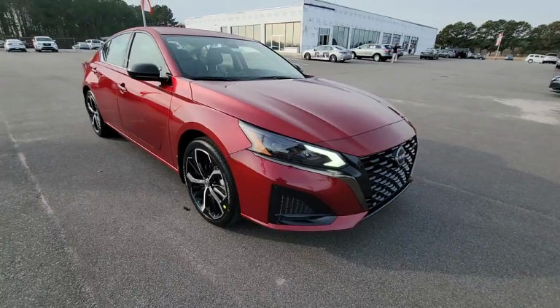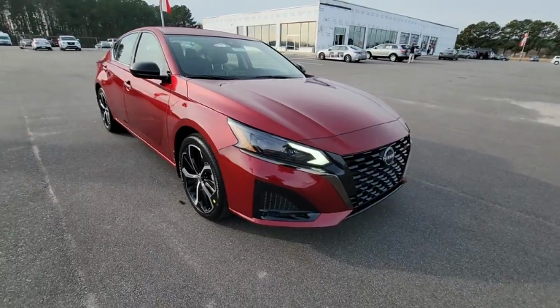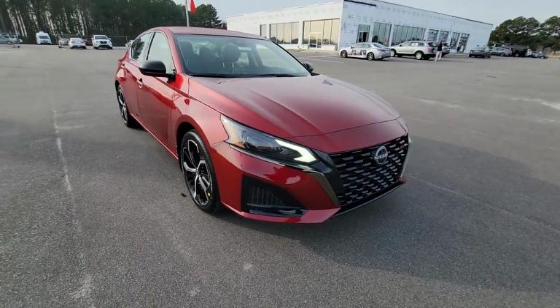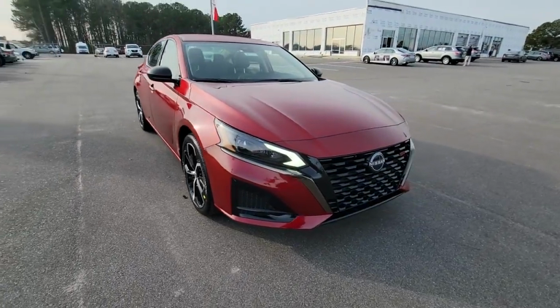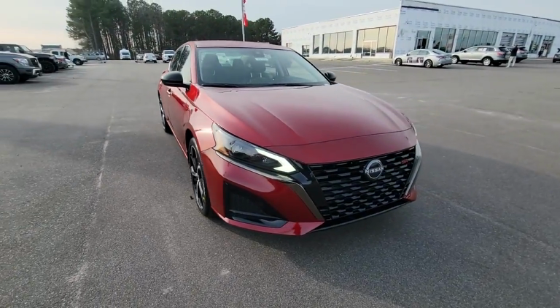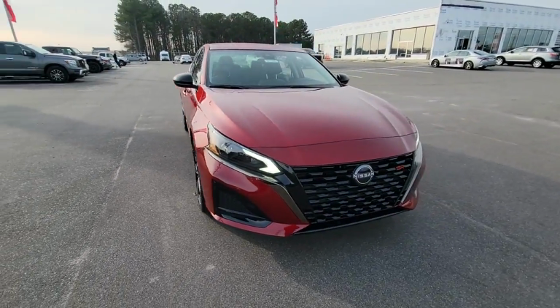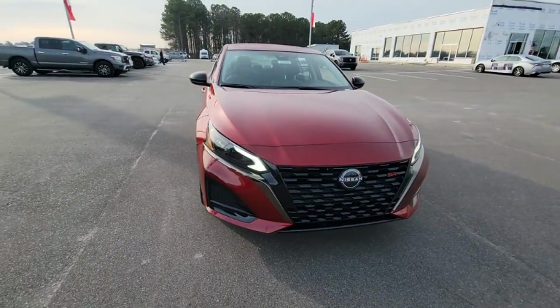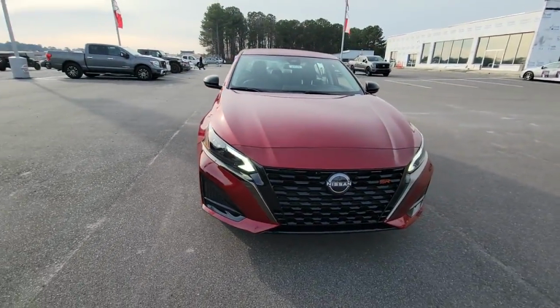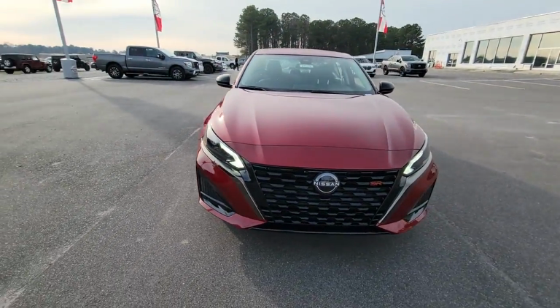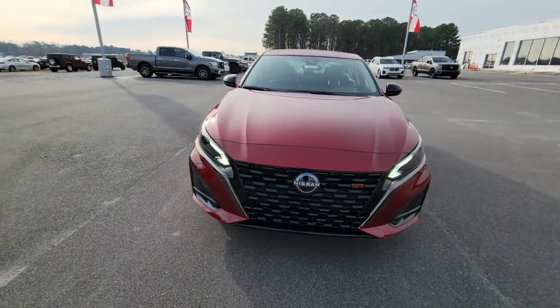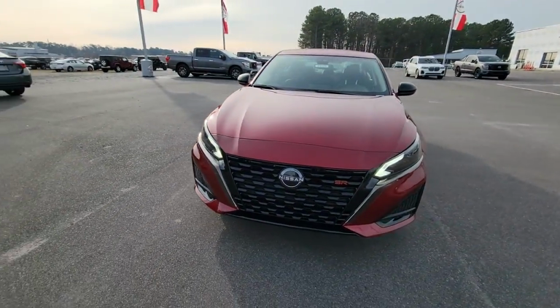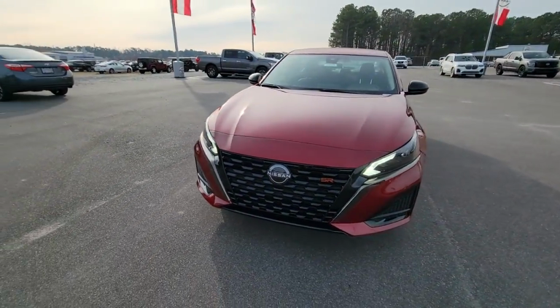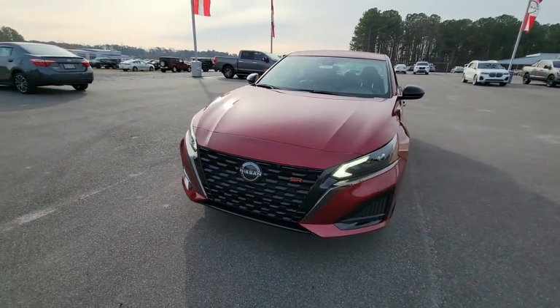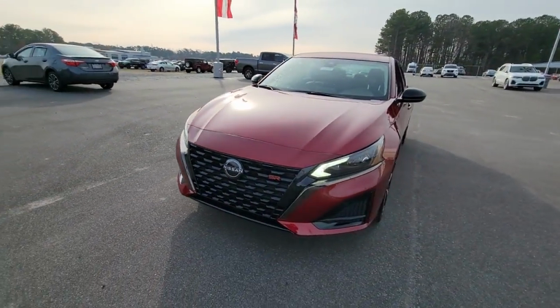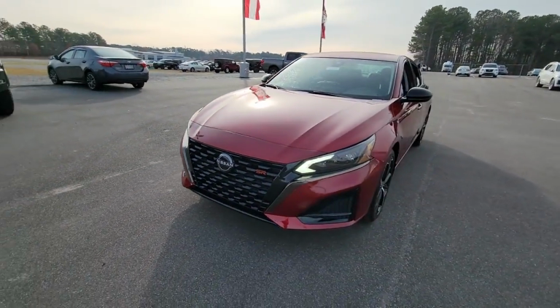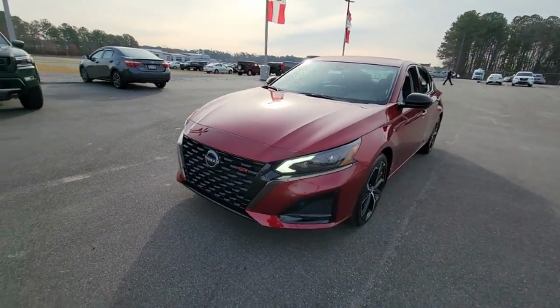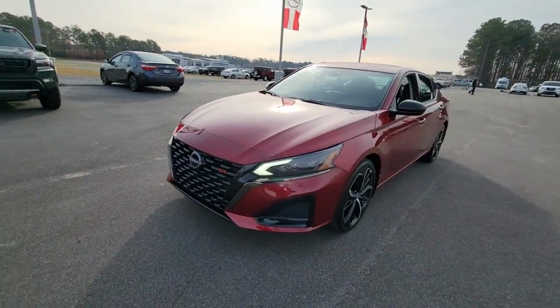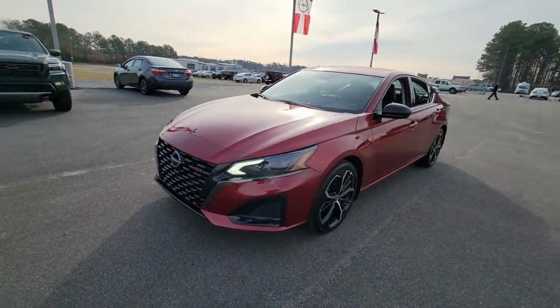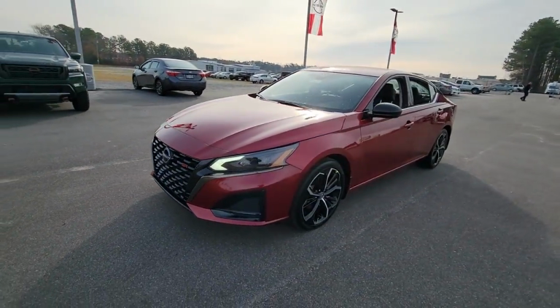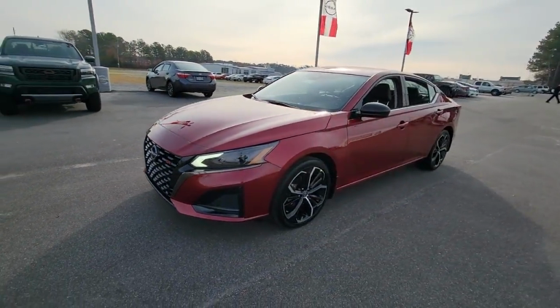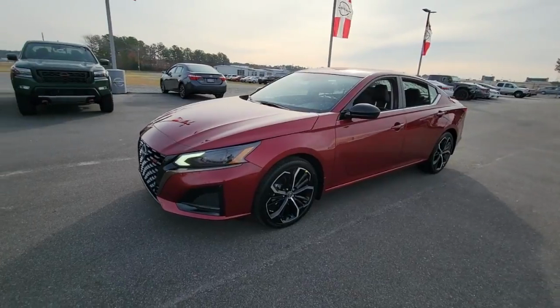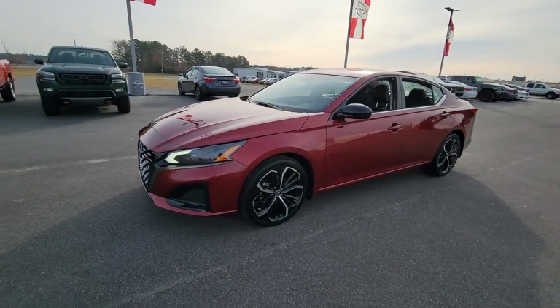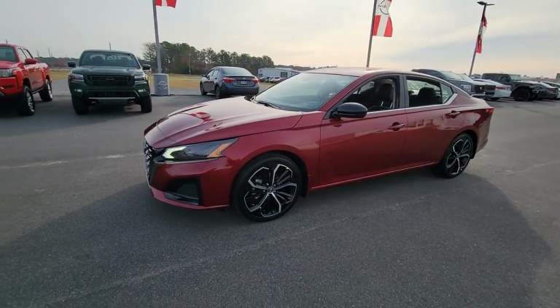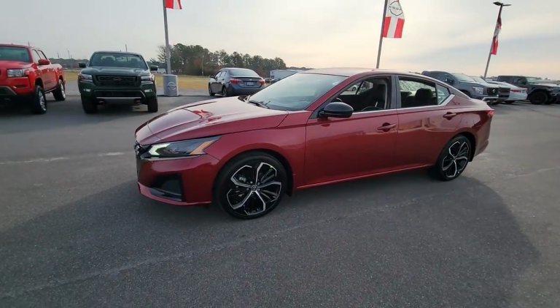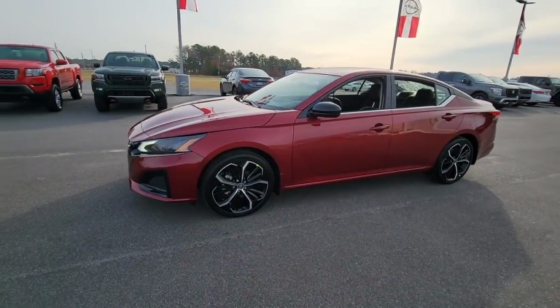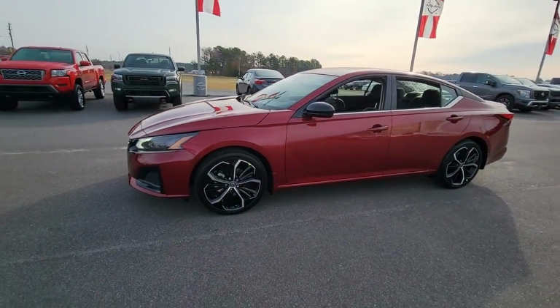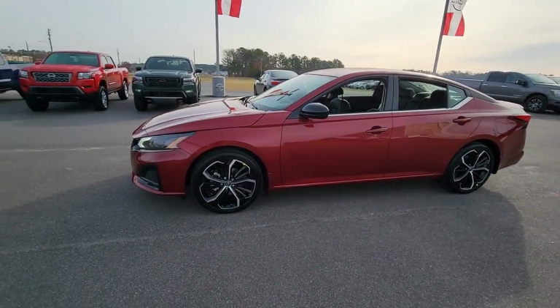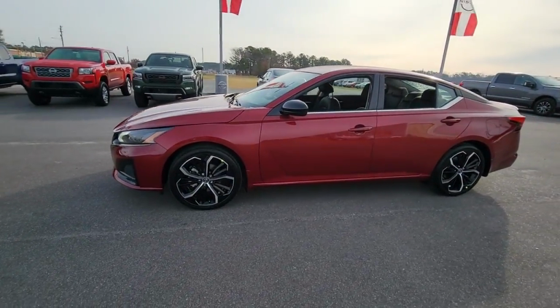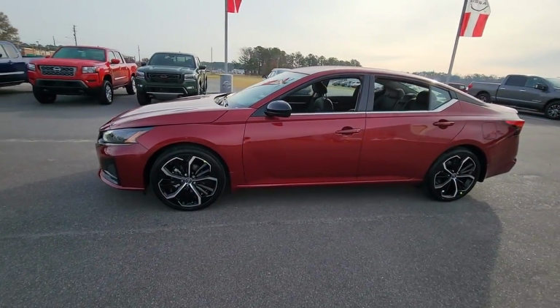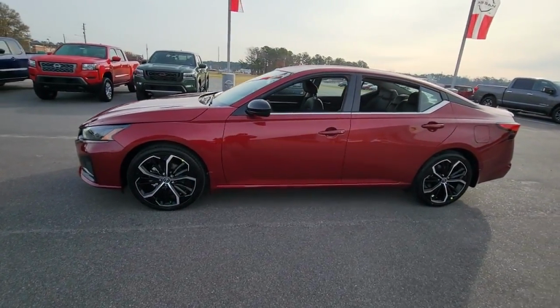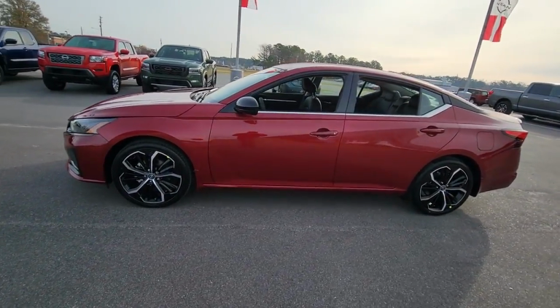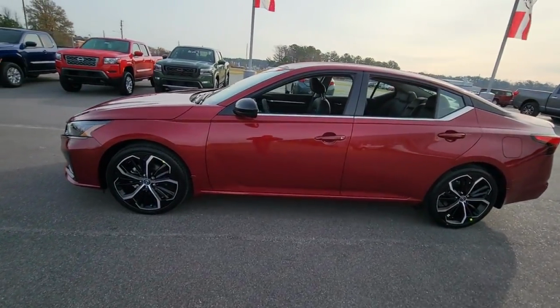Here is a wonderful 2023 Nissan Altima. Get all the features you want and need in this multi-talented Altima.